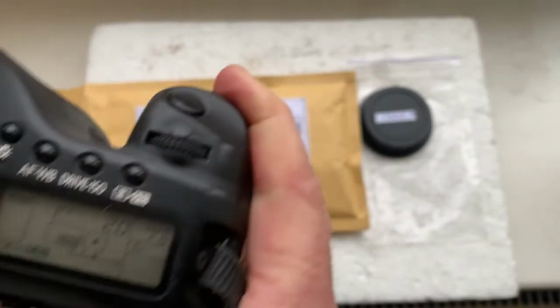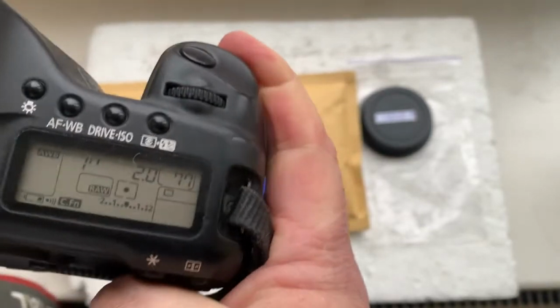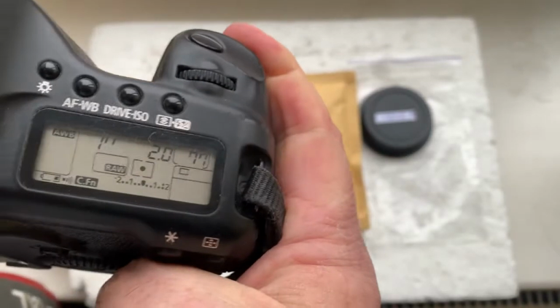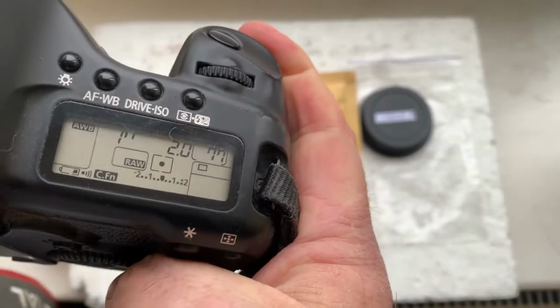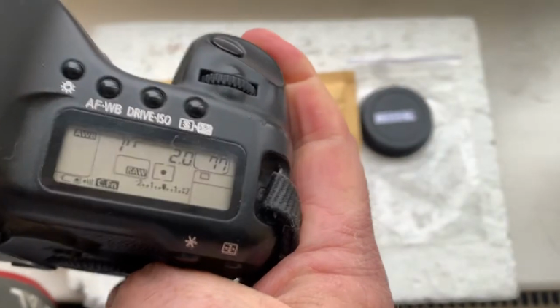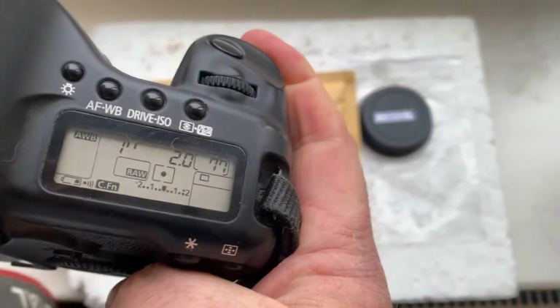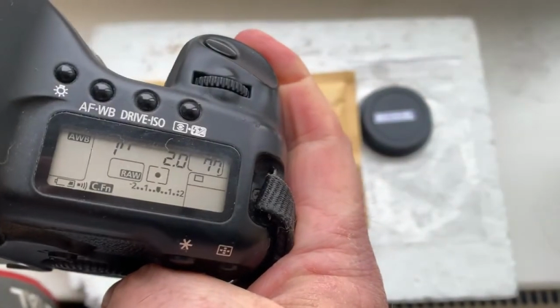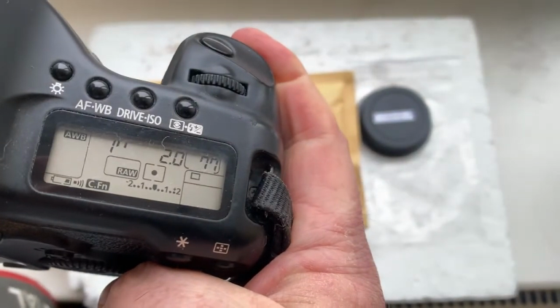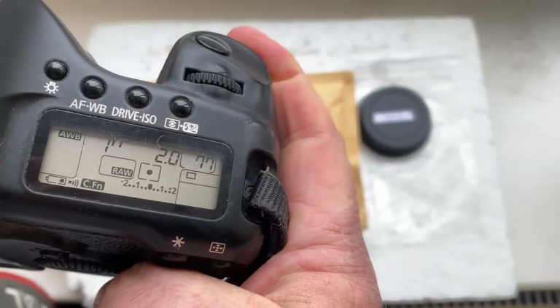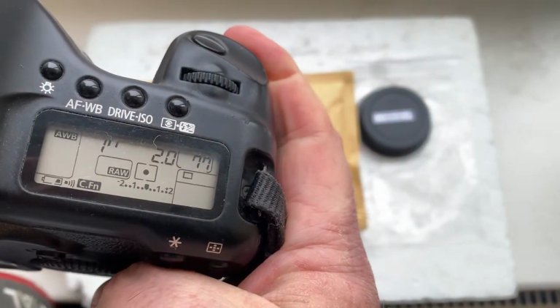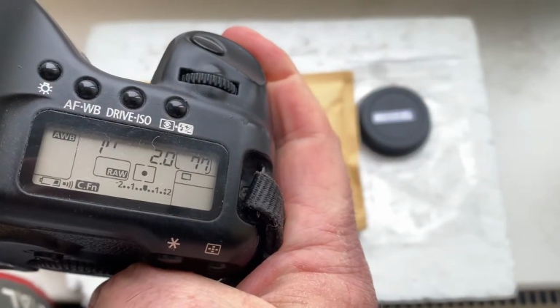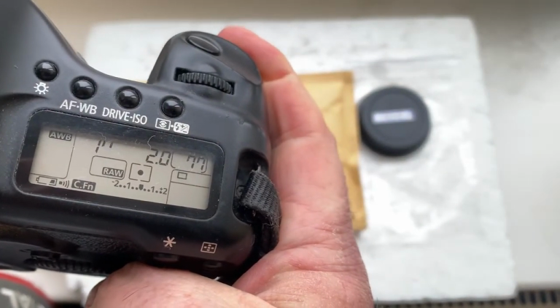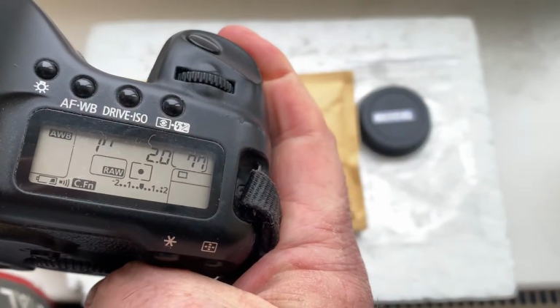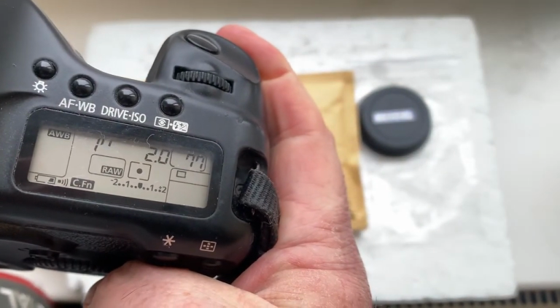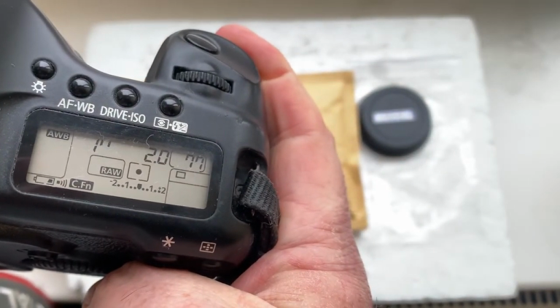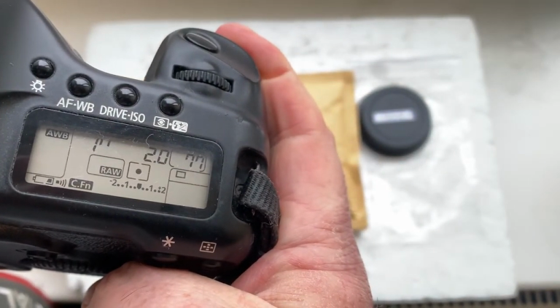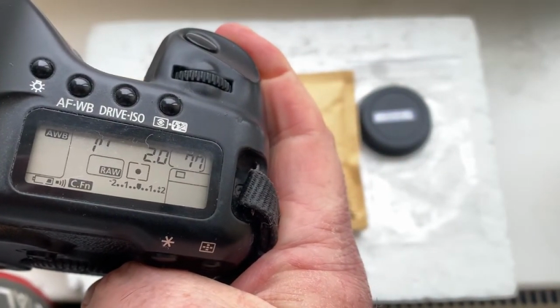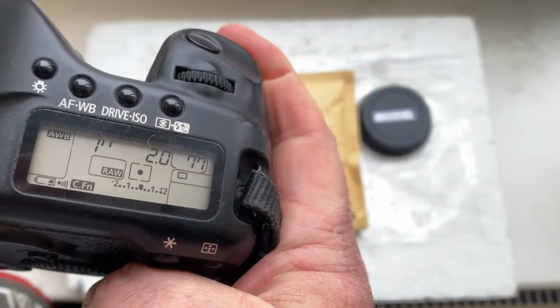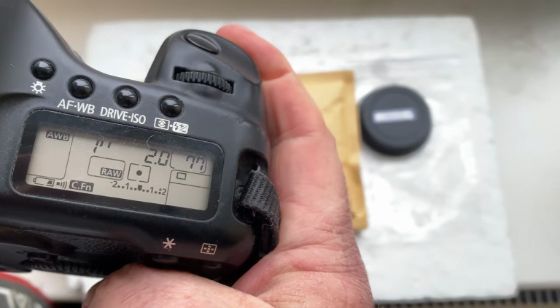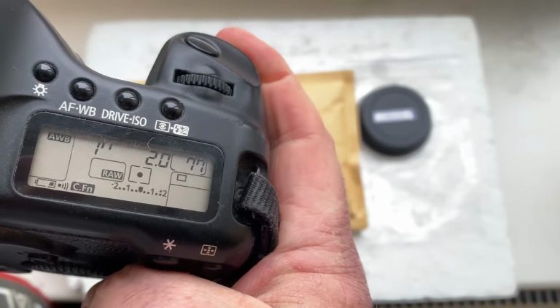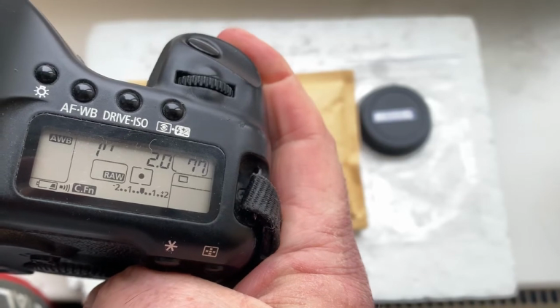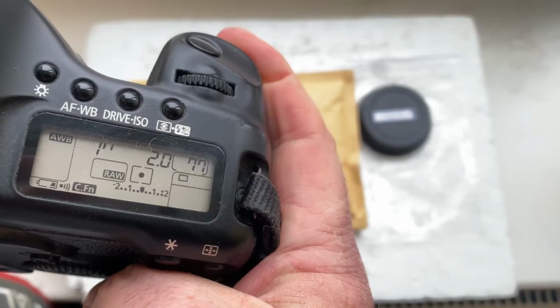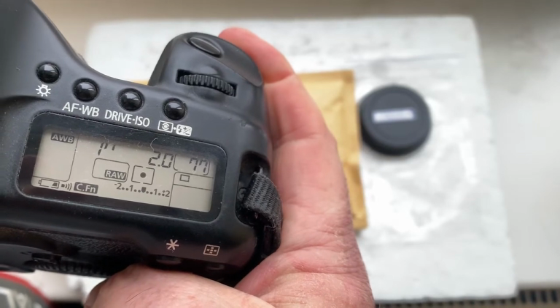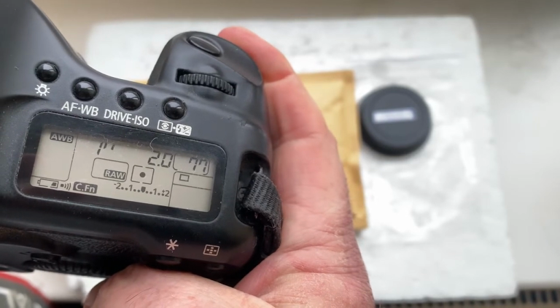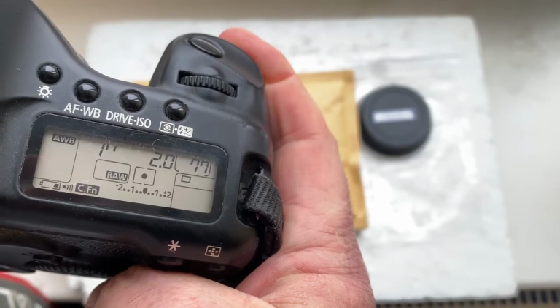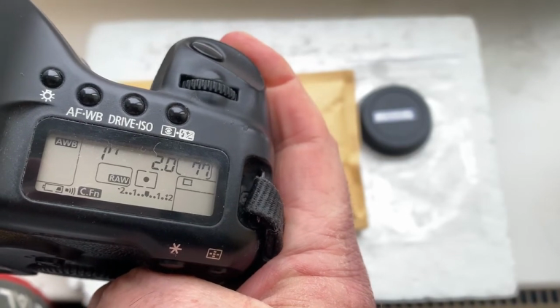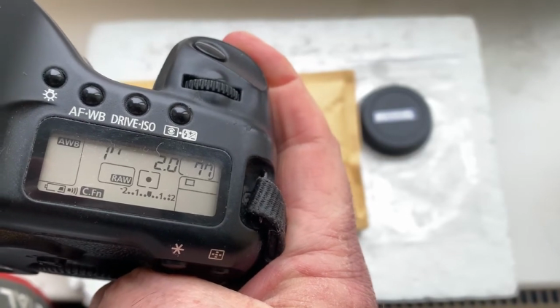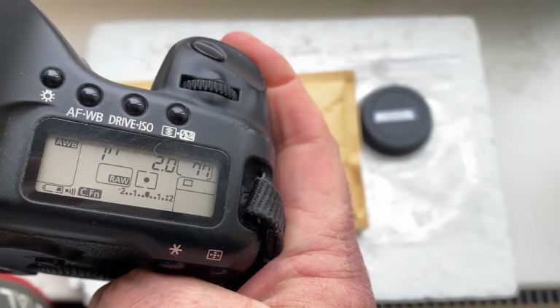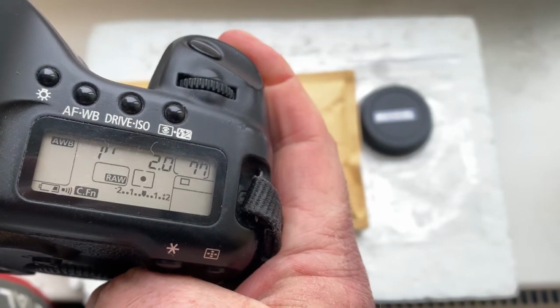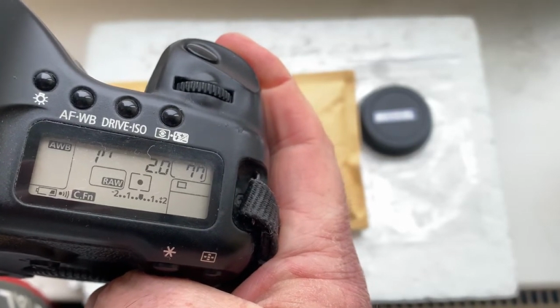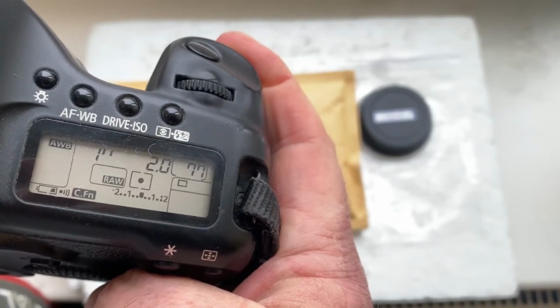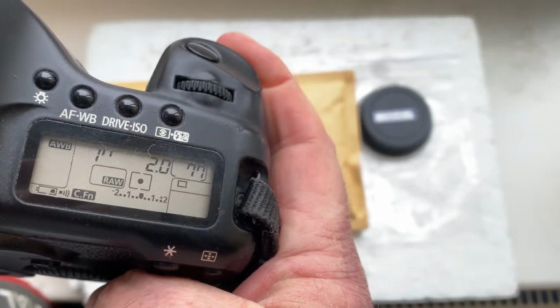I've pre-programmed the focal length to 58mm, aperture 2.0, delay time to enter programmer mode is 1 second, and focus trap mode is off.